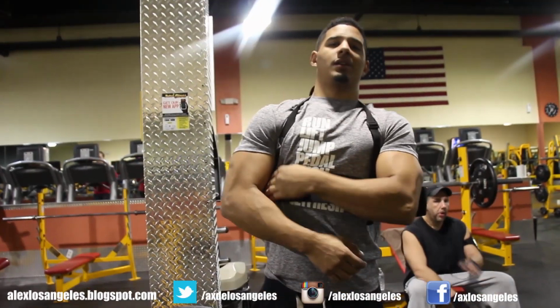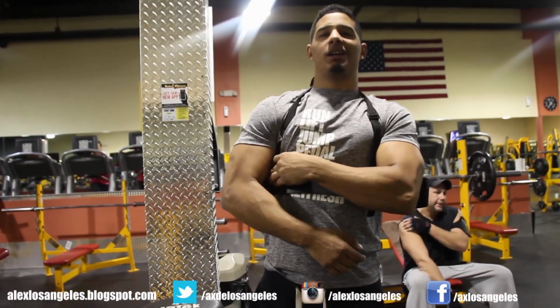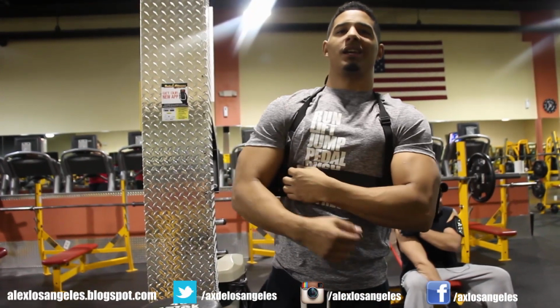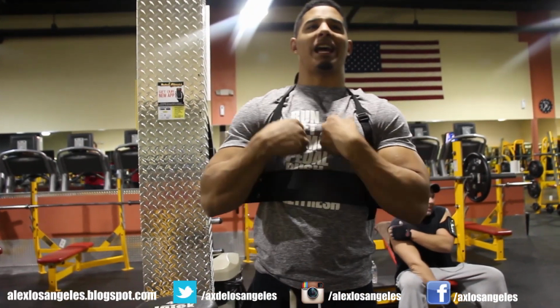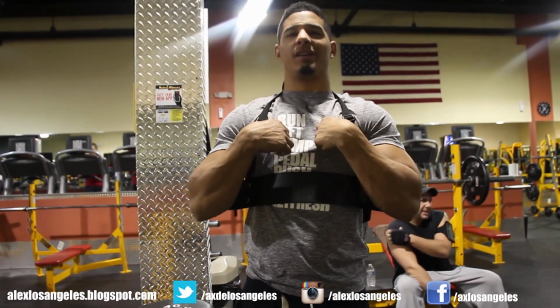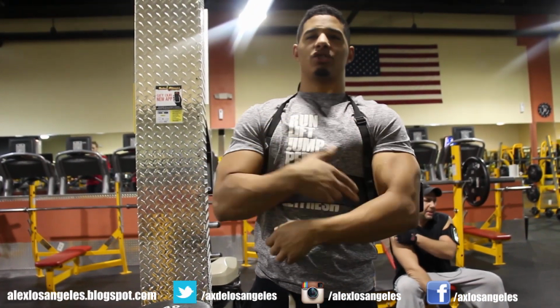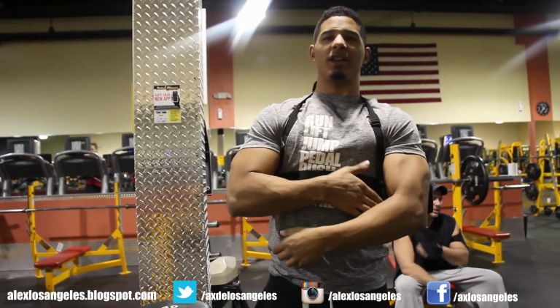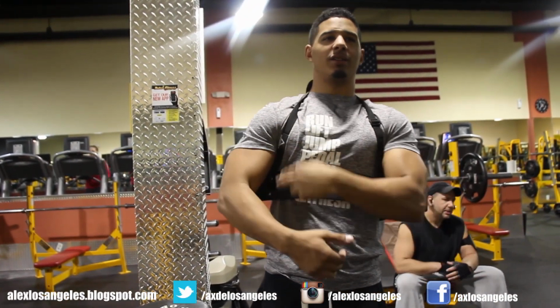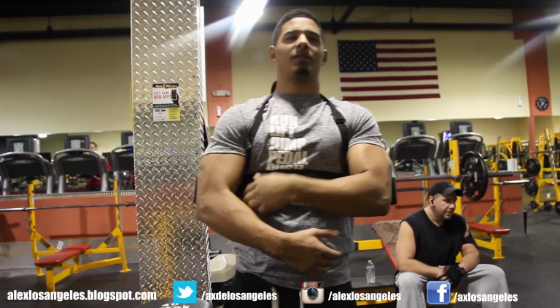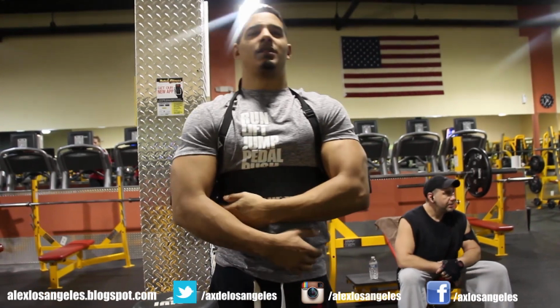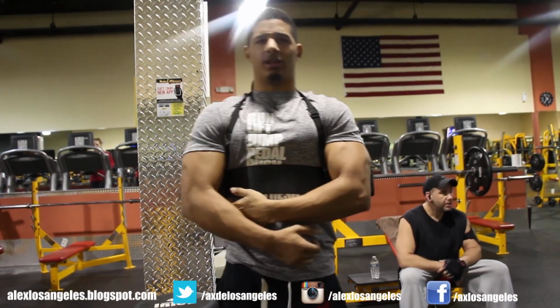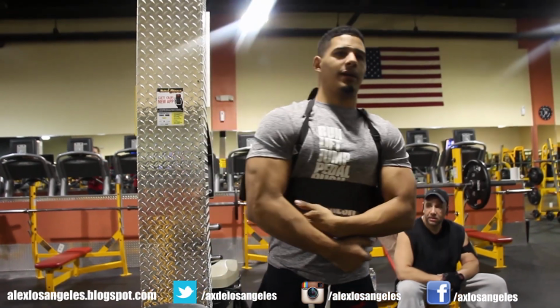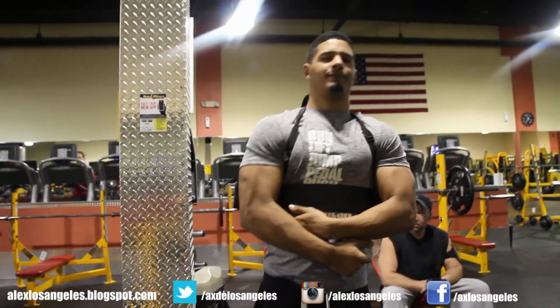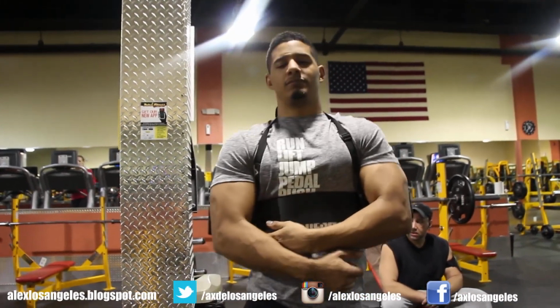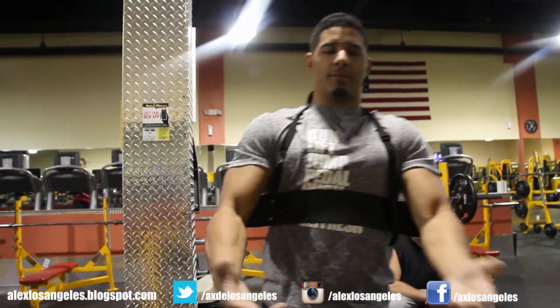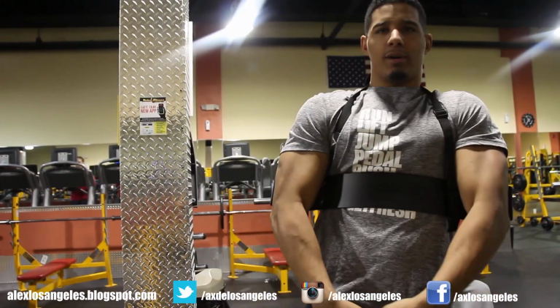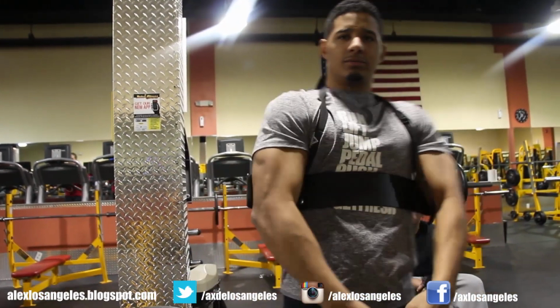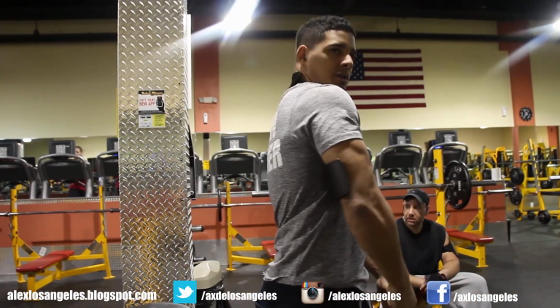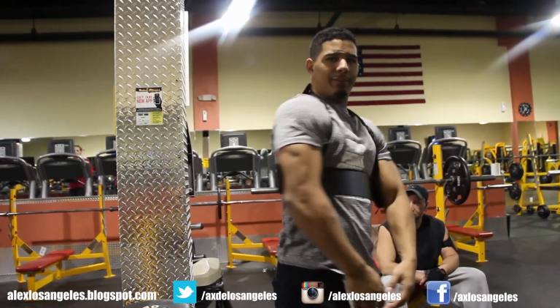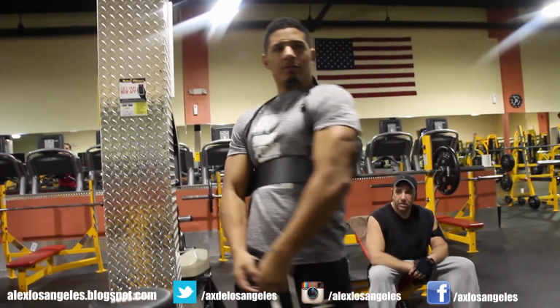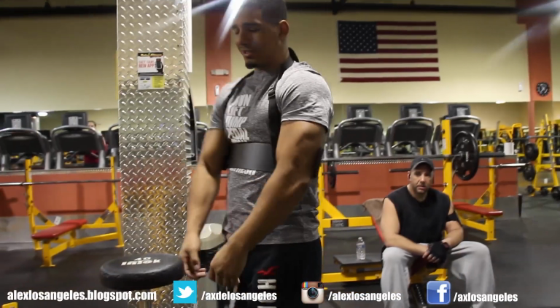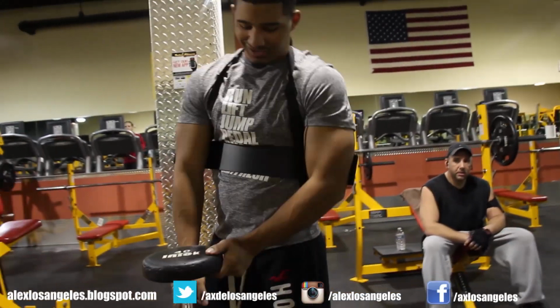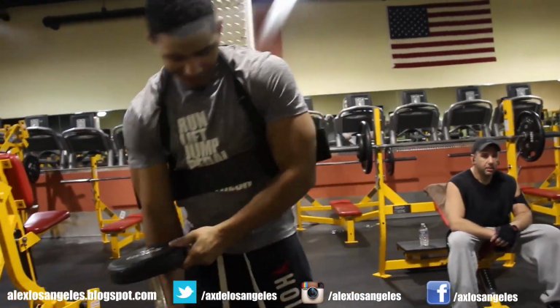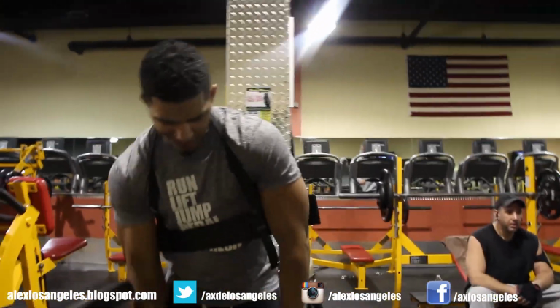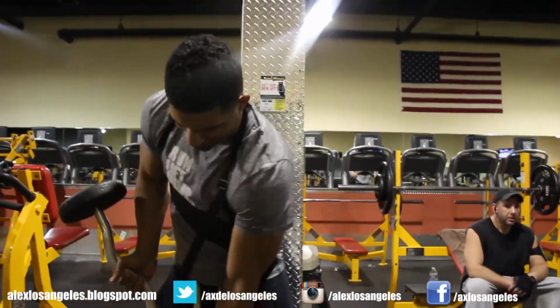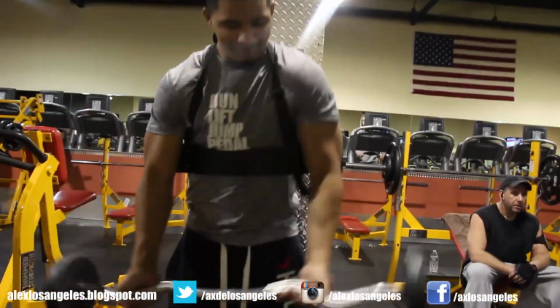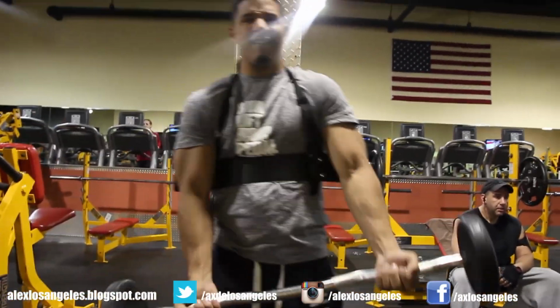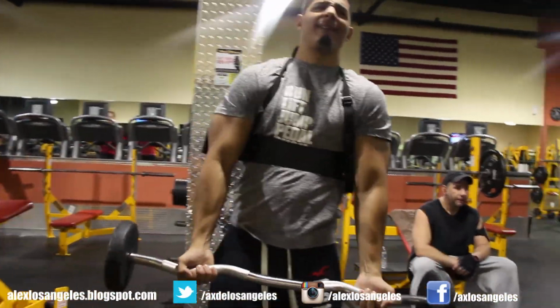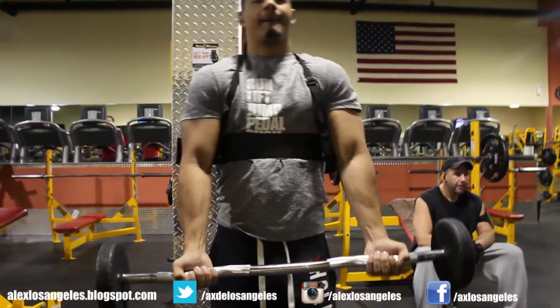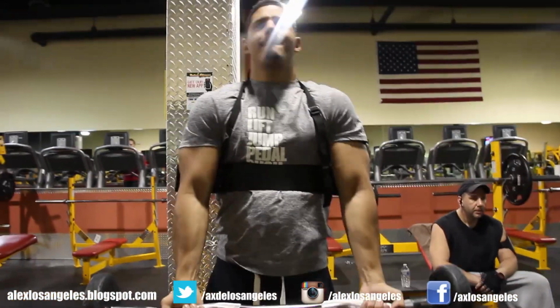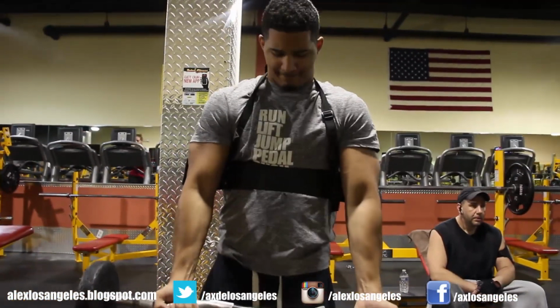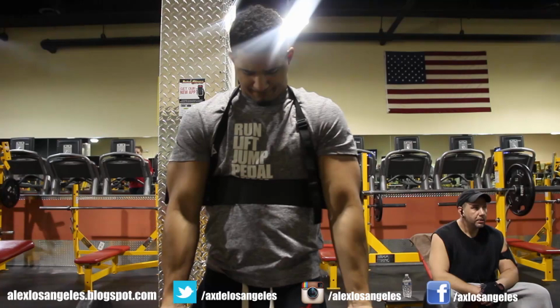Oh look, I actually have a gun strapped right in here — walking the globe. Come at me bro. Go ahead, warm it up, just a warm-up set.